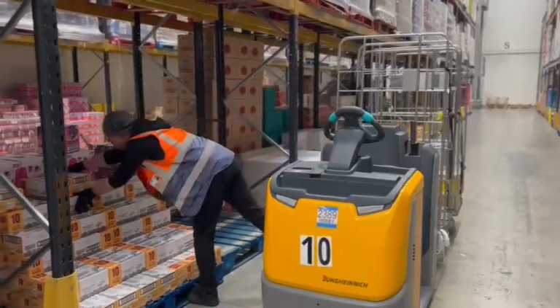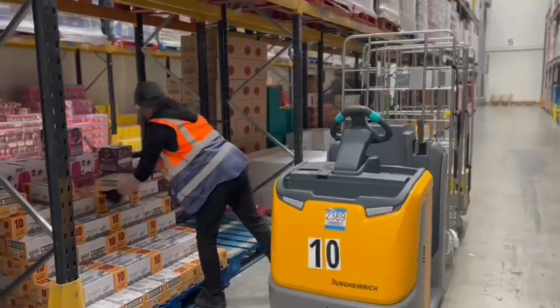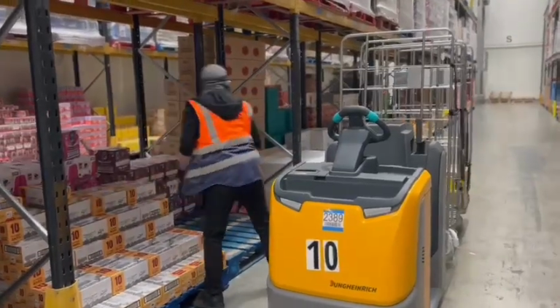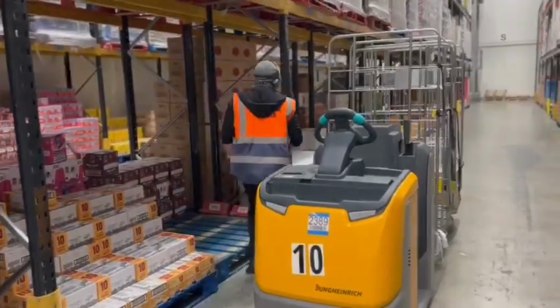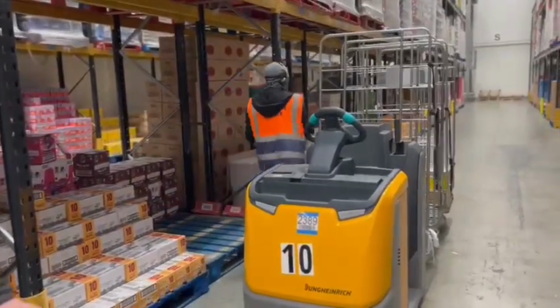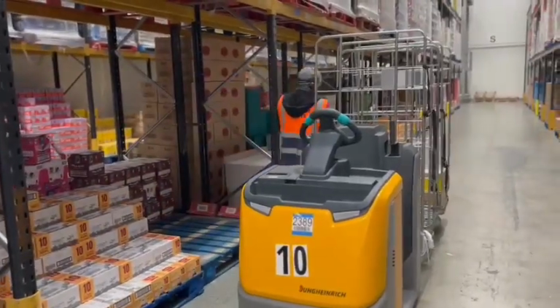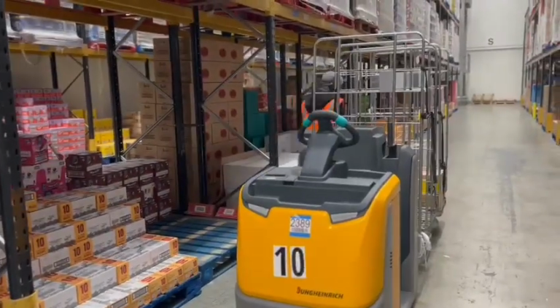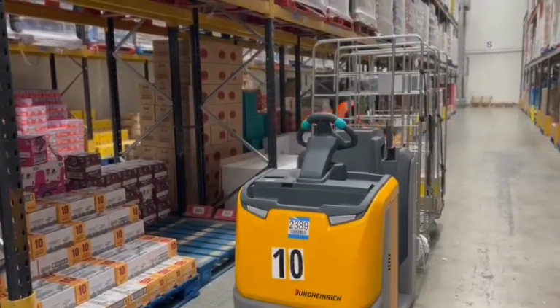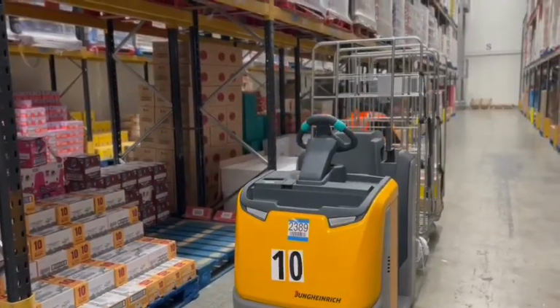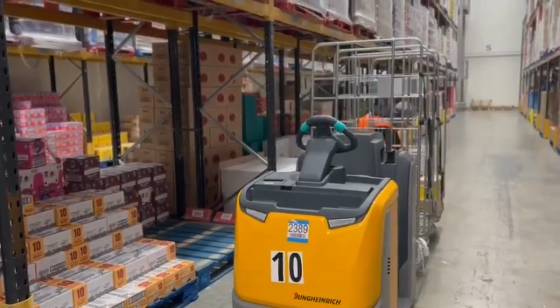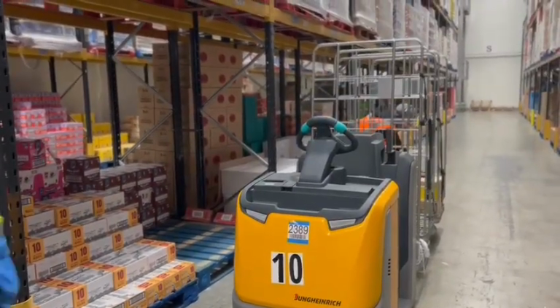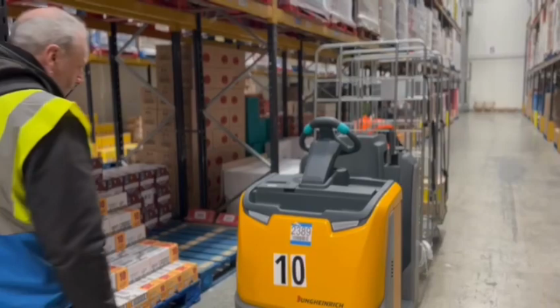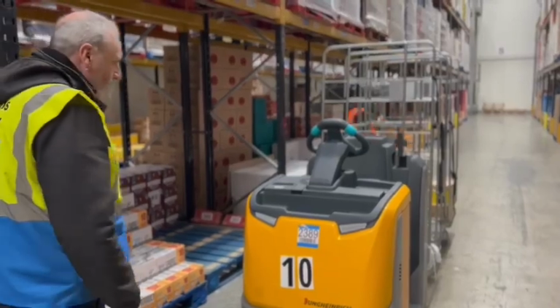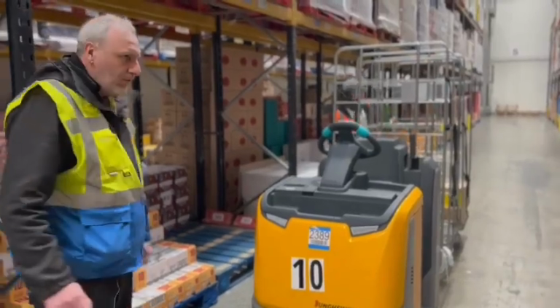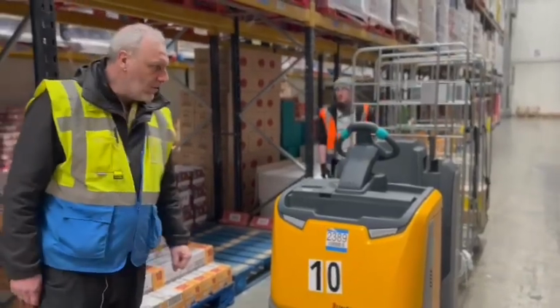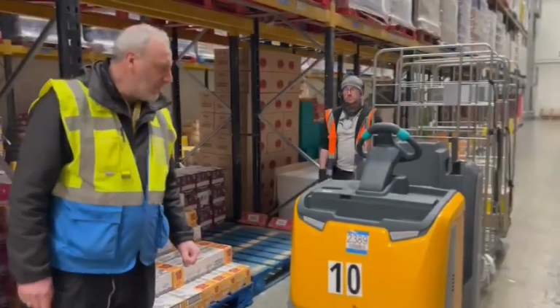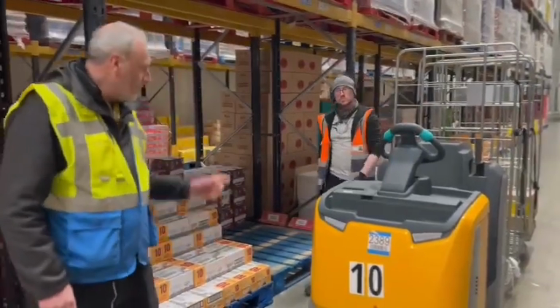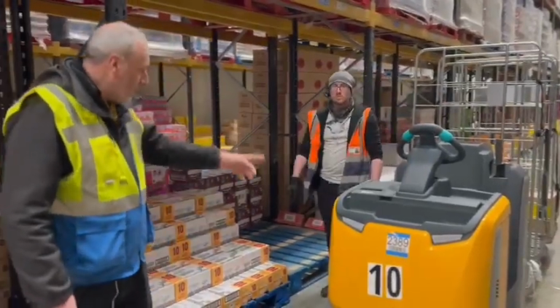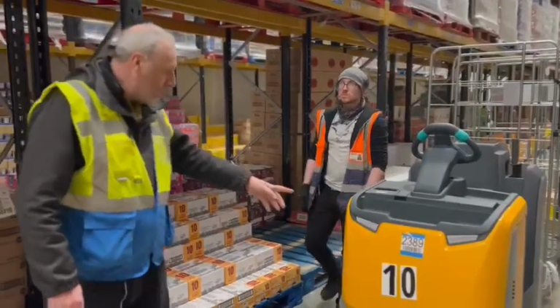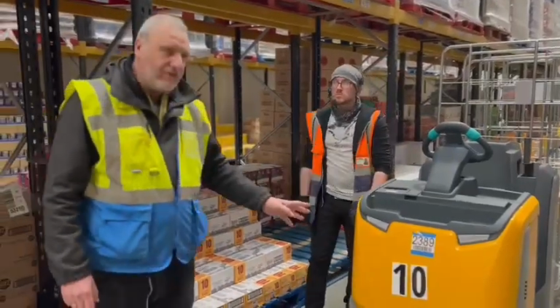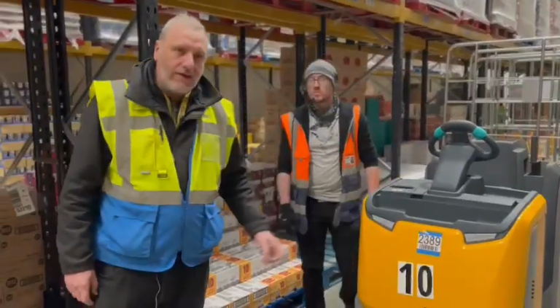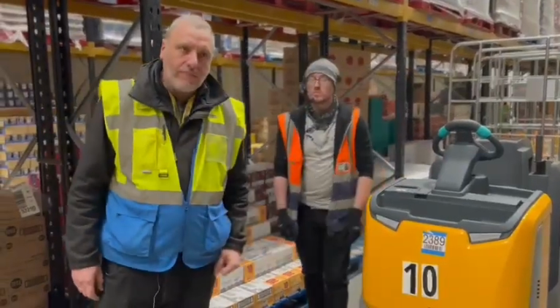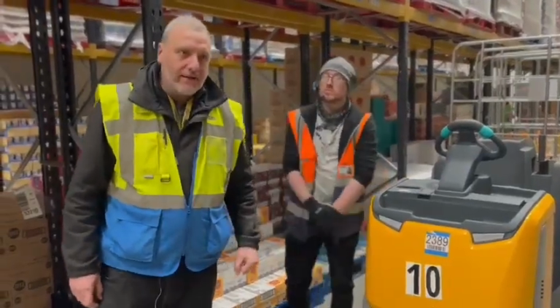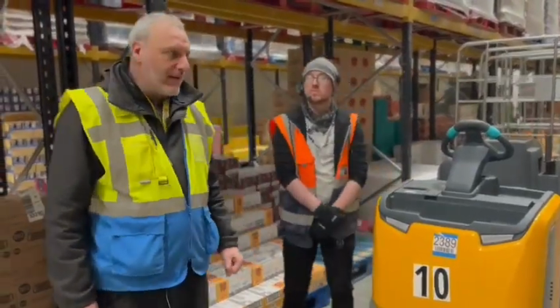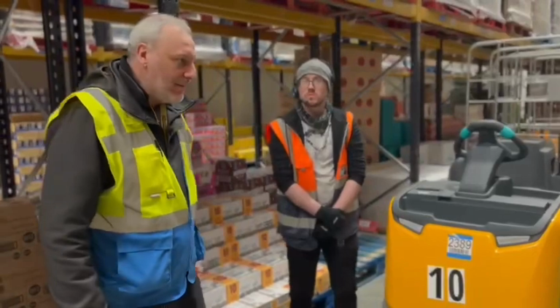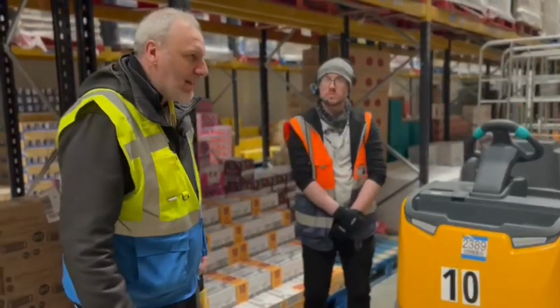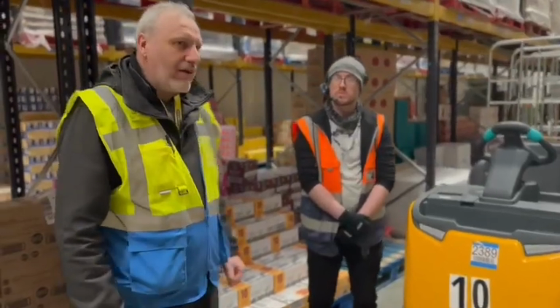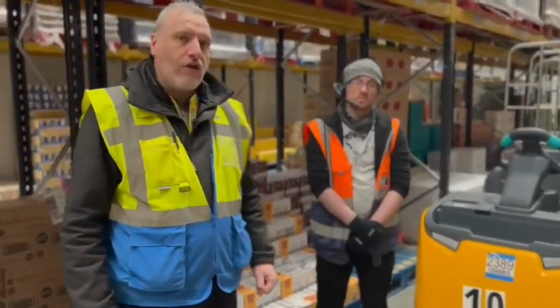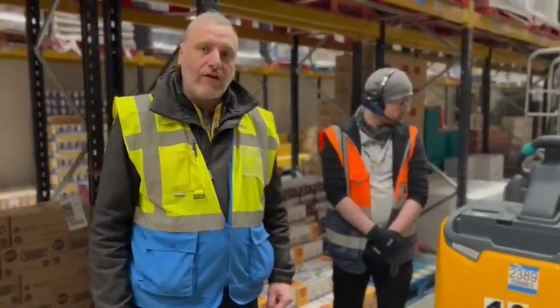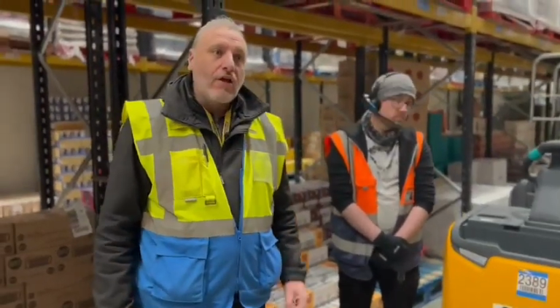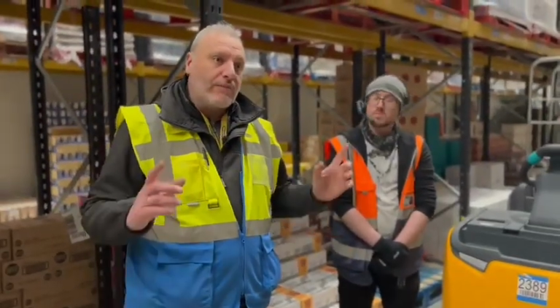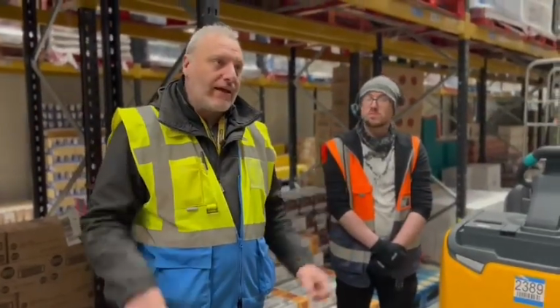So as you can see, this is Ketis, one of our workplace trainers. He's currently picking an order for one of the shops, so you'll see him using the Lollop, which stands for Low Level Order Picker. That basically means we pick everything off the floor level, nothing above it at height.